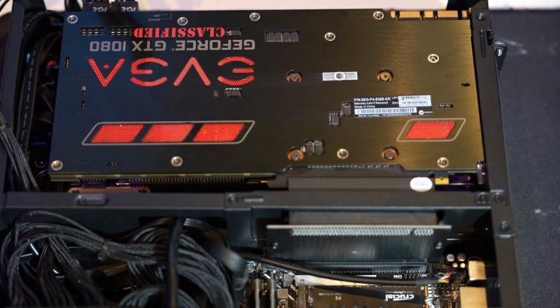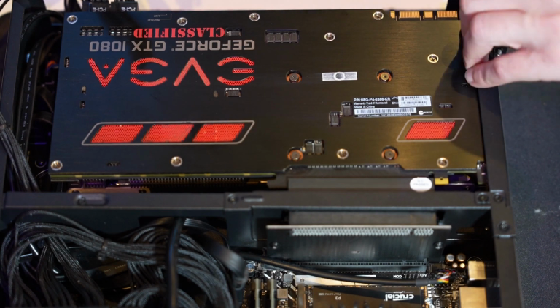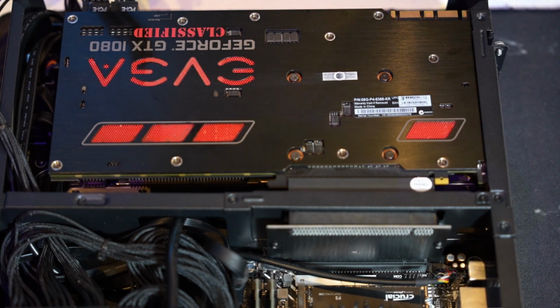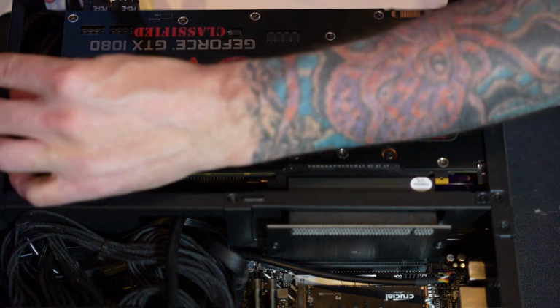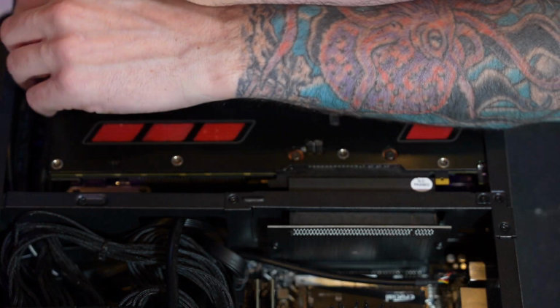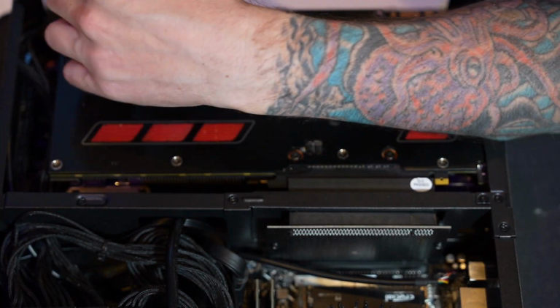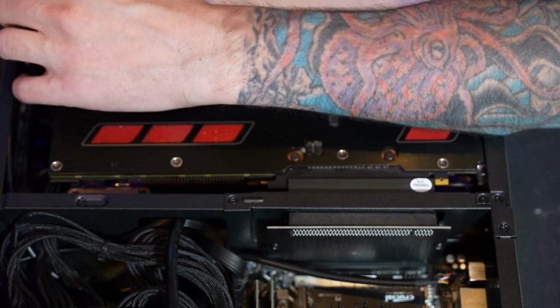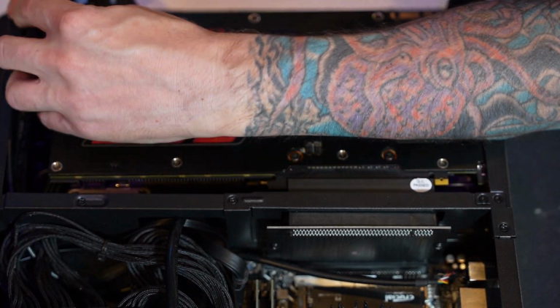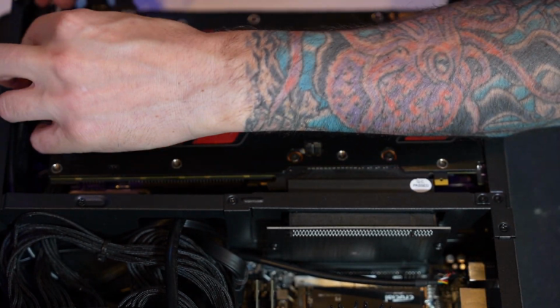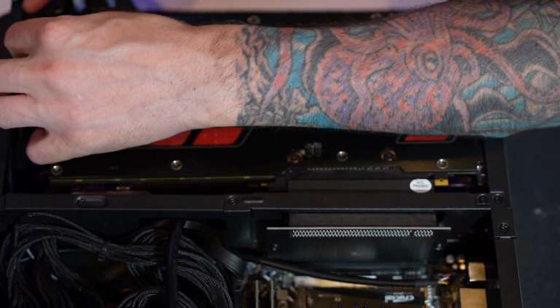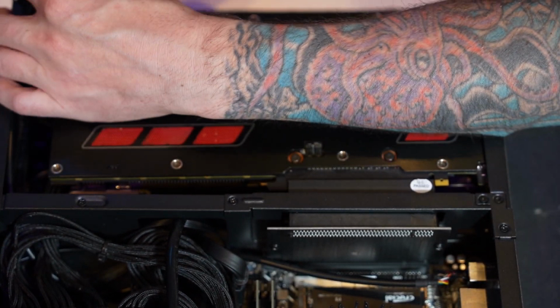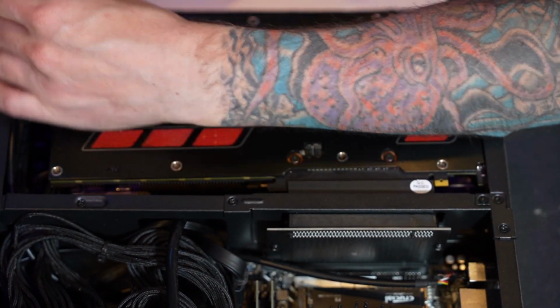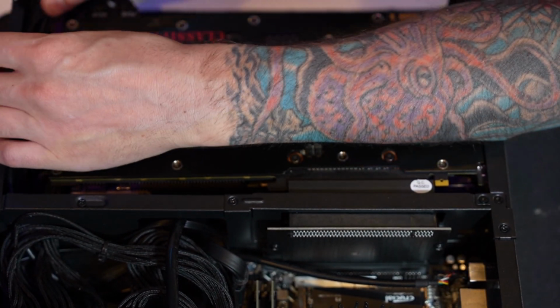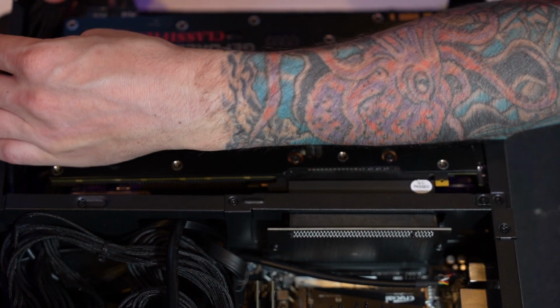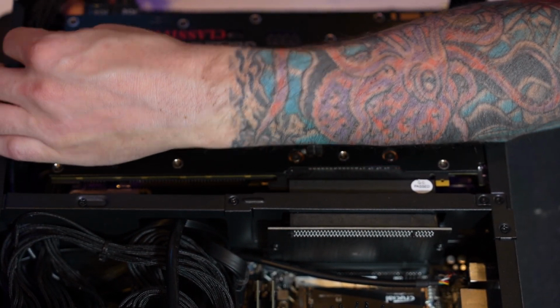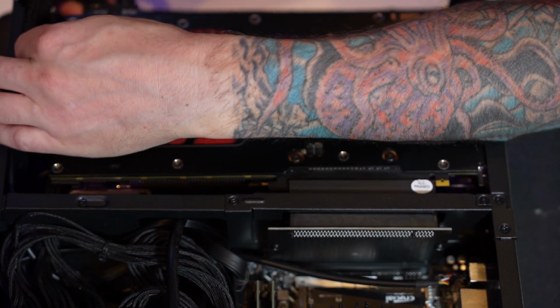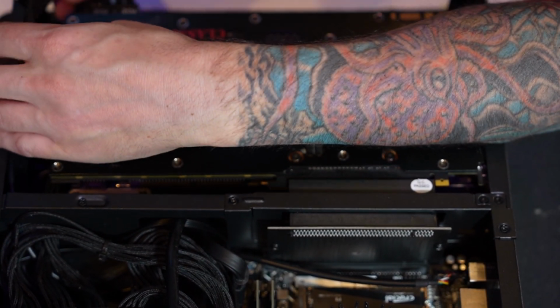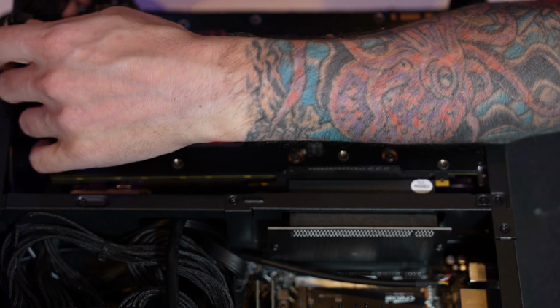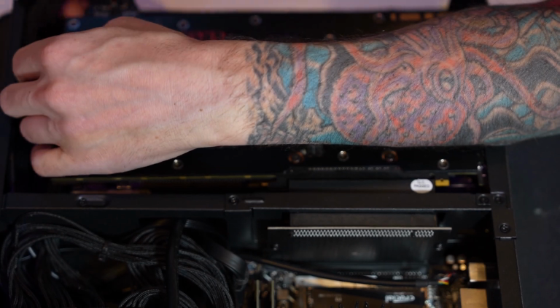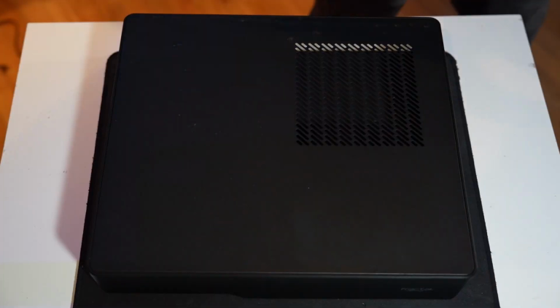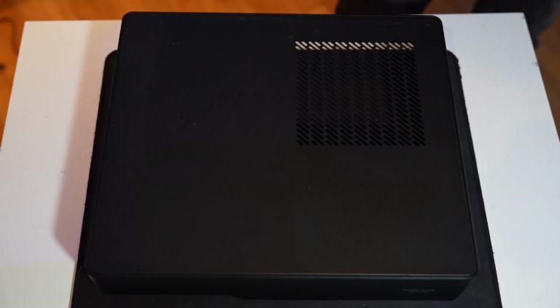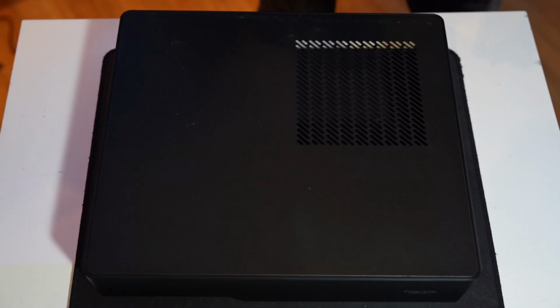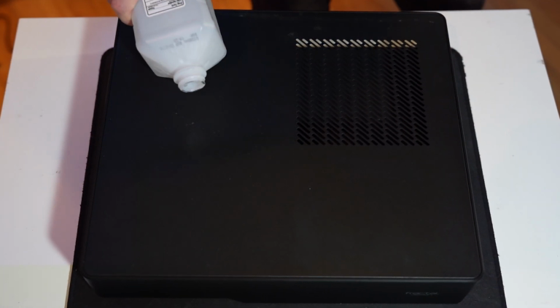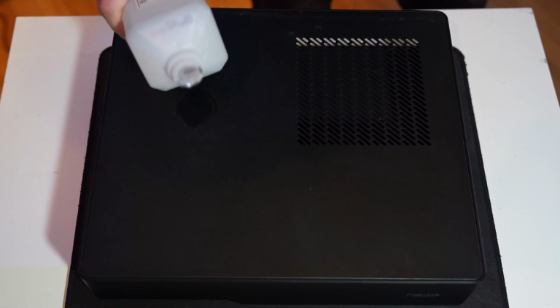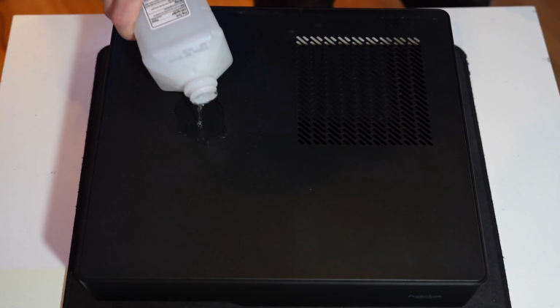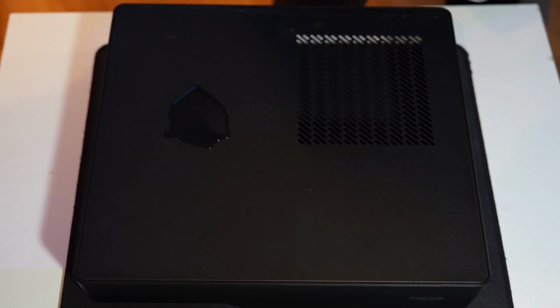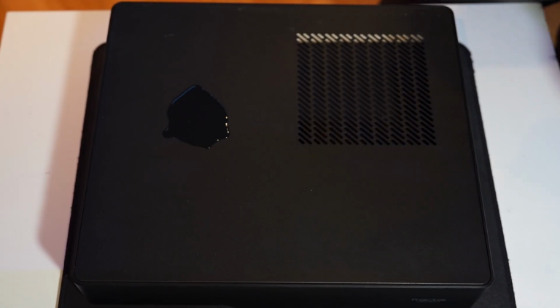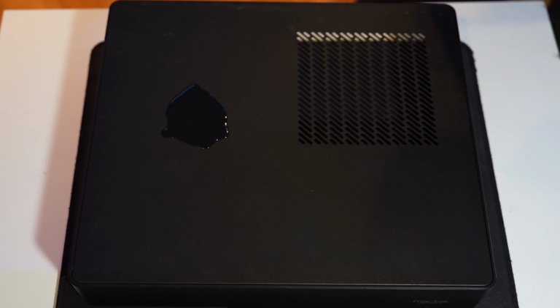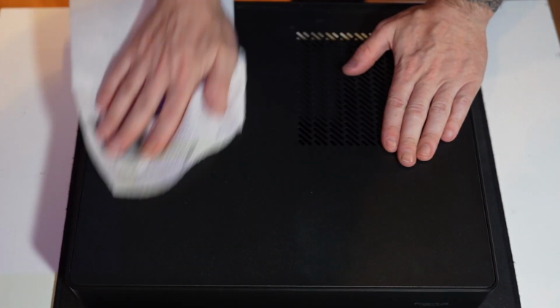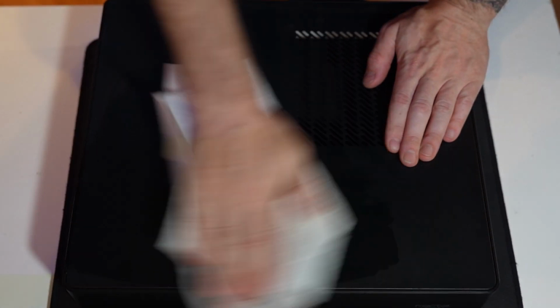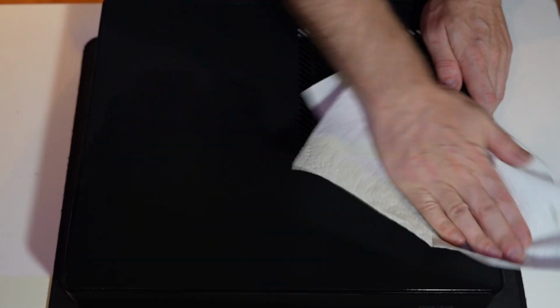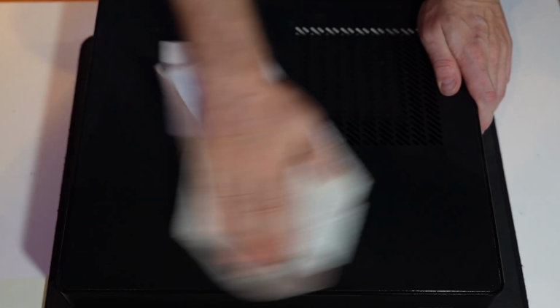This GPU barely fits, I will say that. The Node 202's size is kind of an issue — I would say two-slot cards at most is the max.